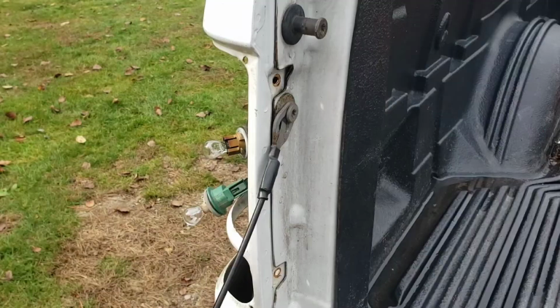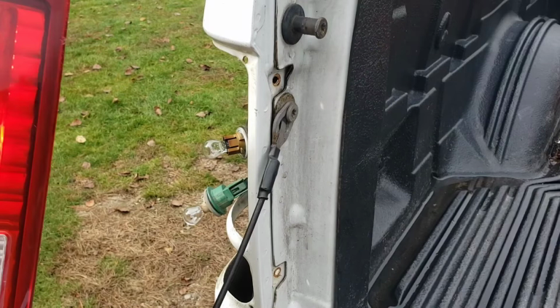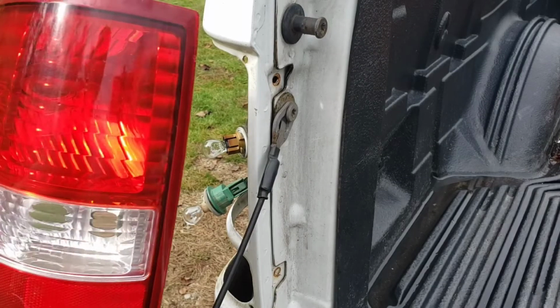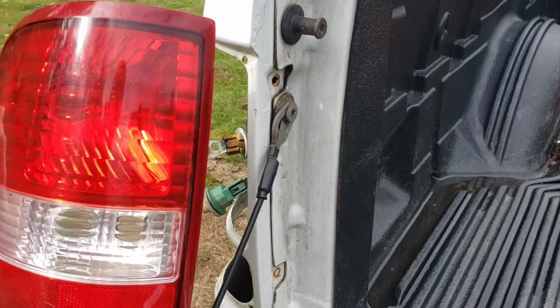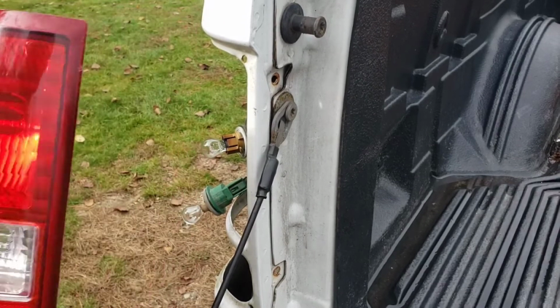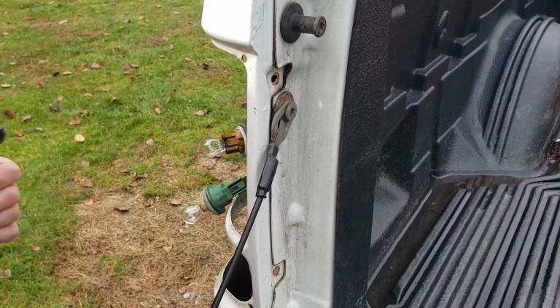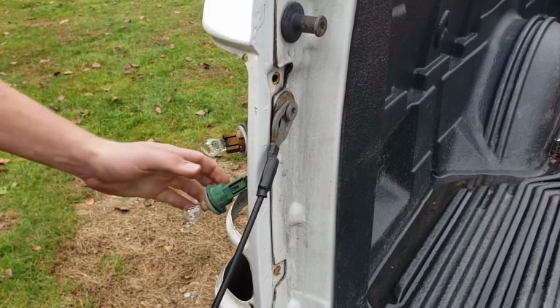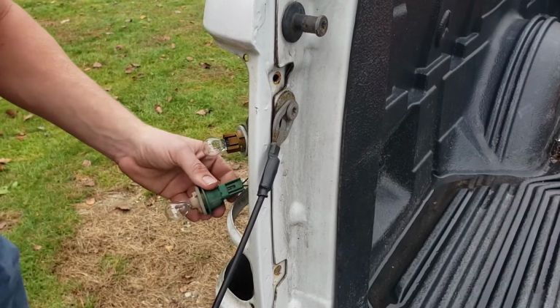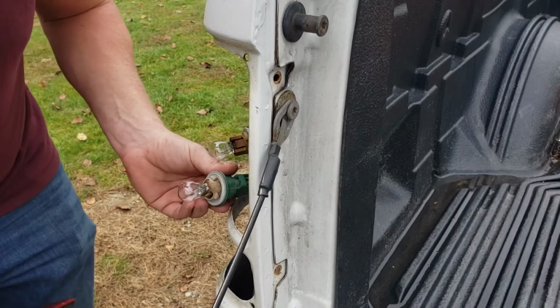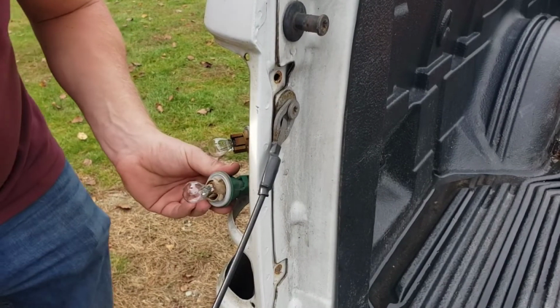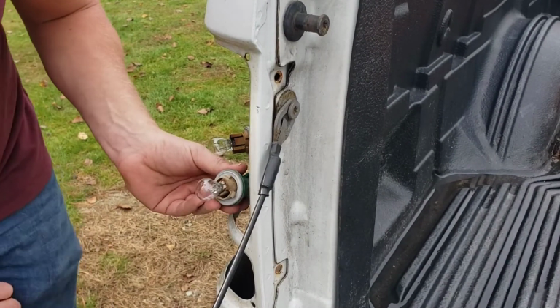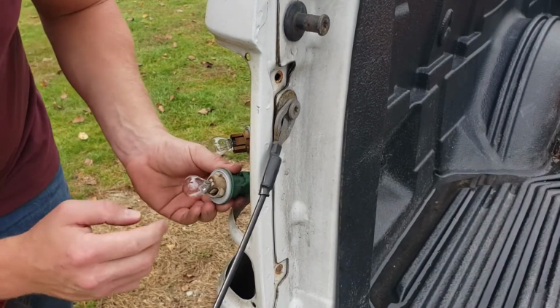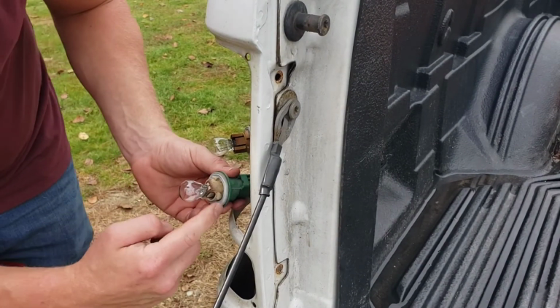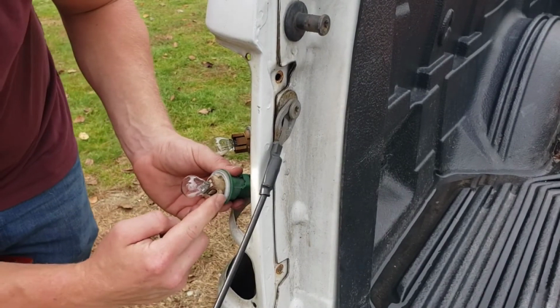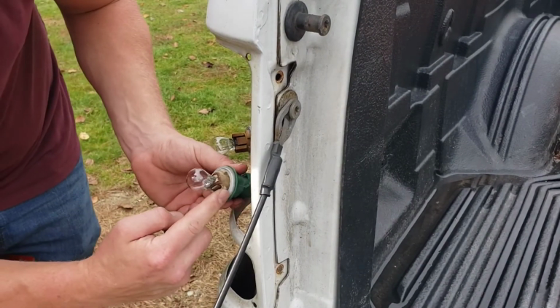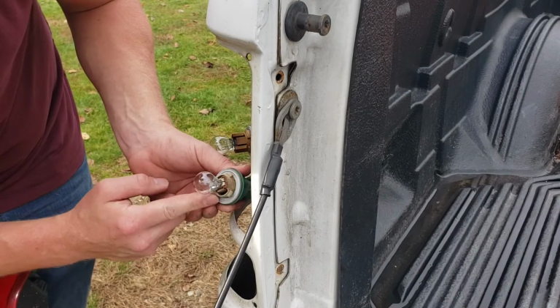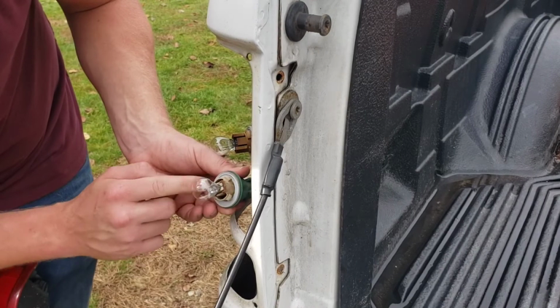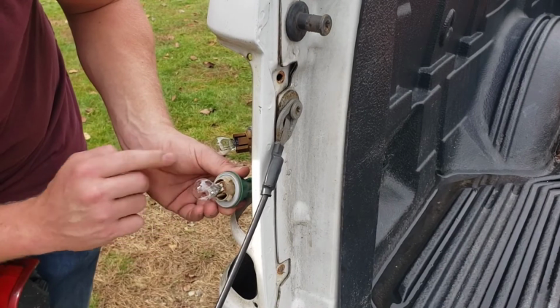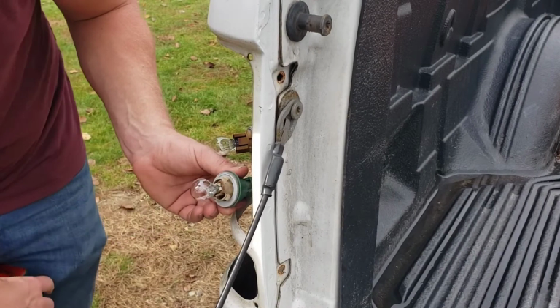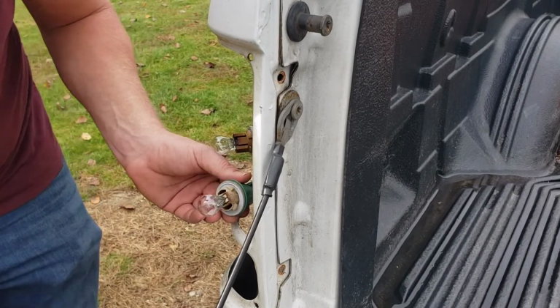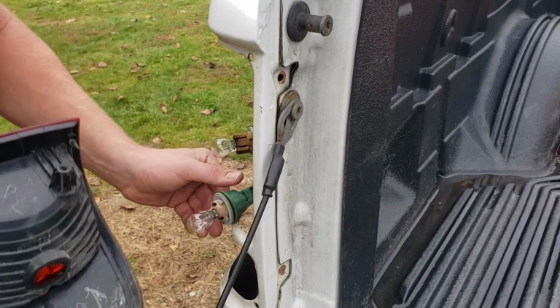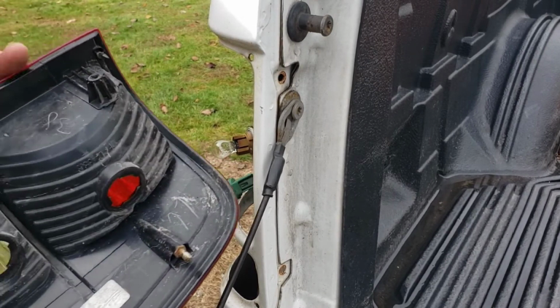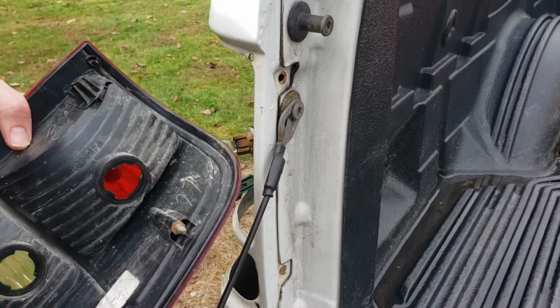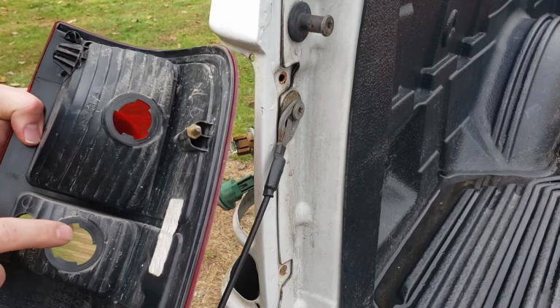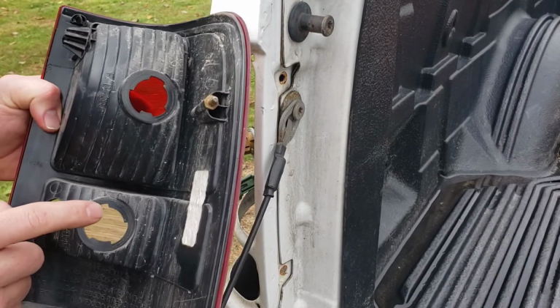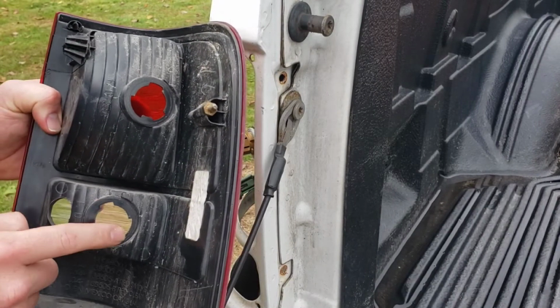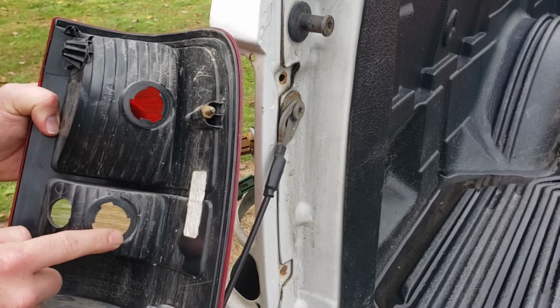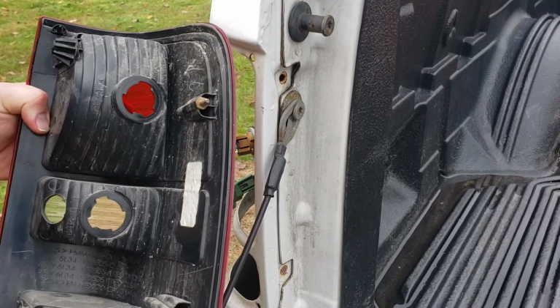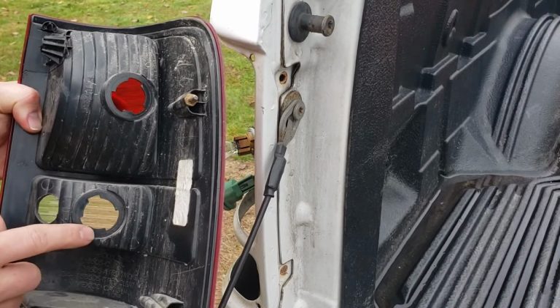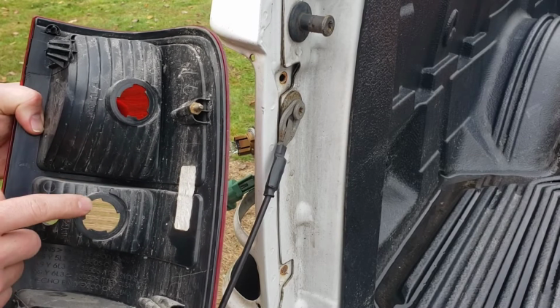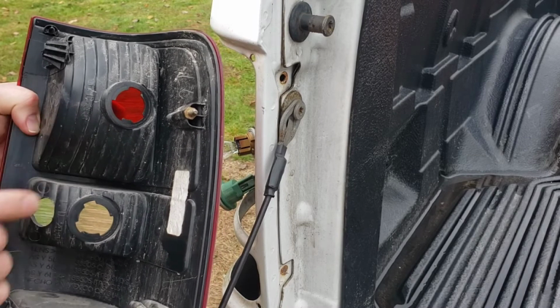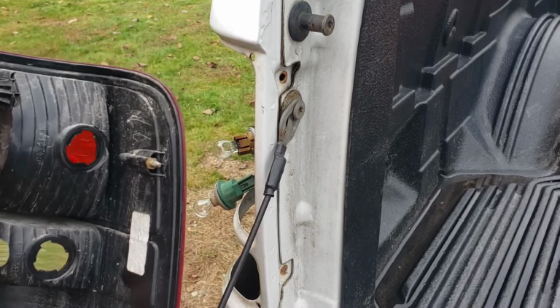Now we can grab our tail light, and if you look on the sockets they have these little notches here that you need to line up right here on the back side of the tail light.